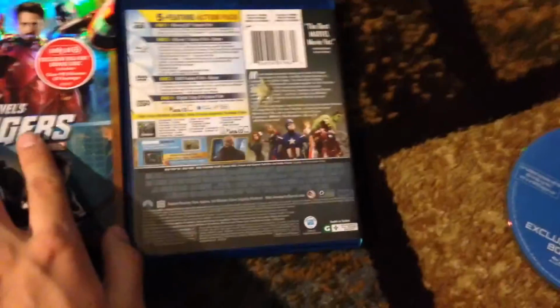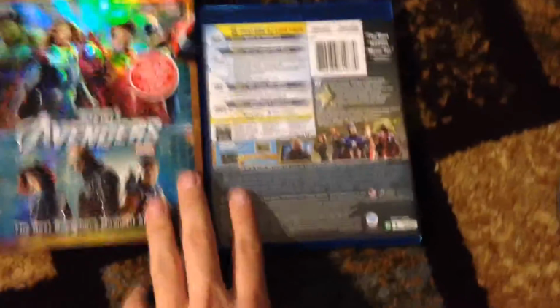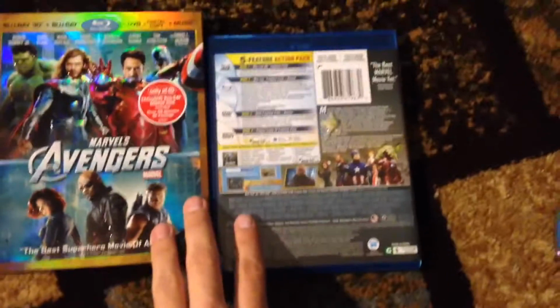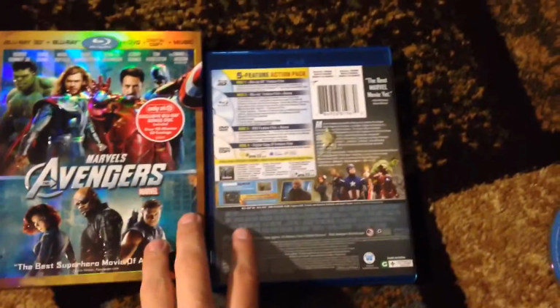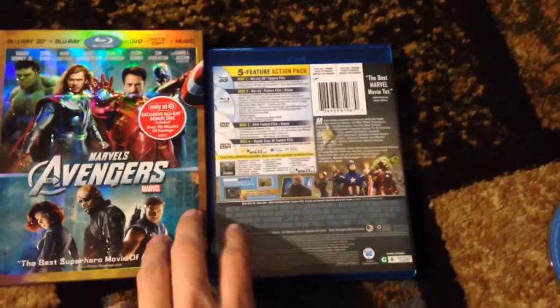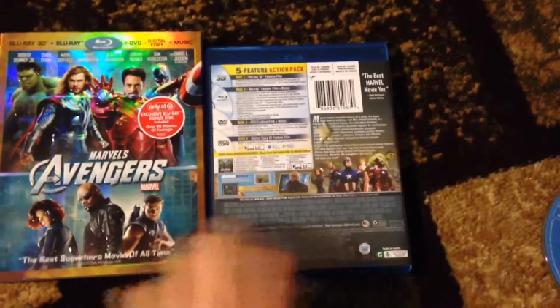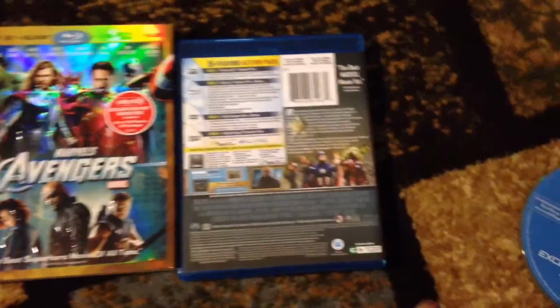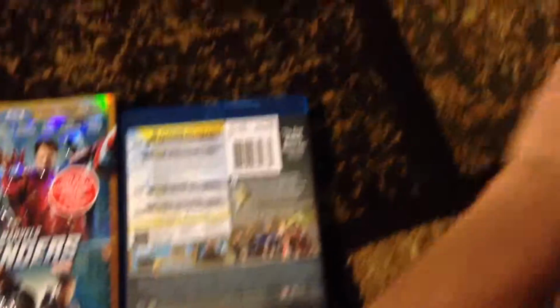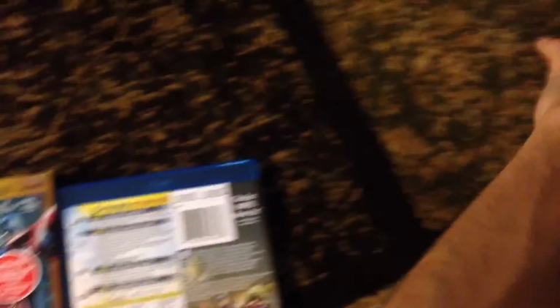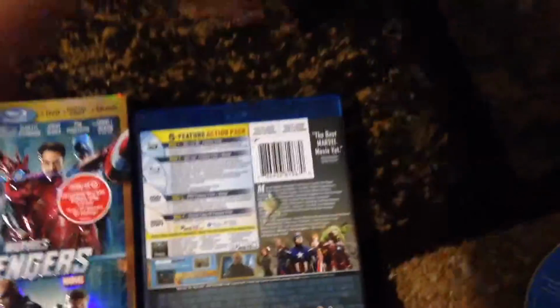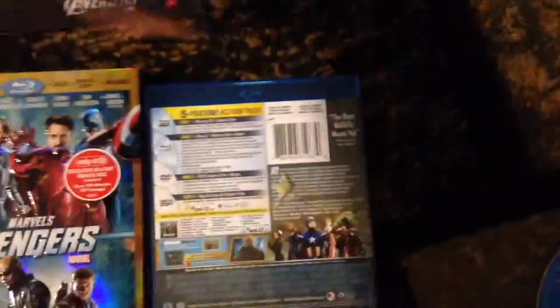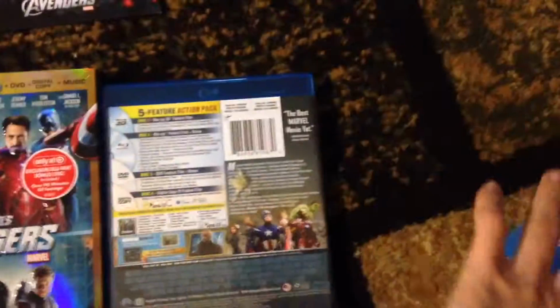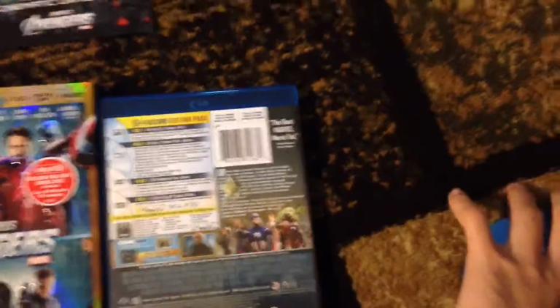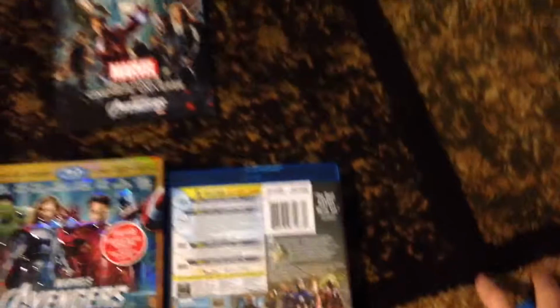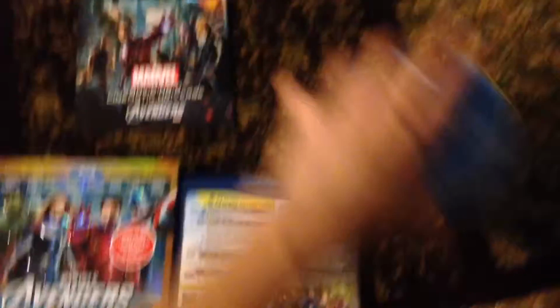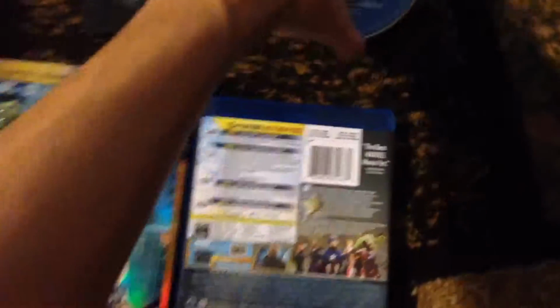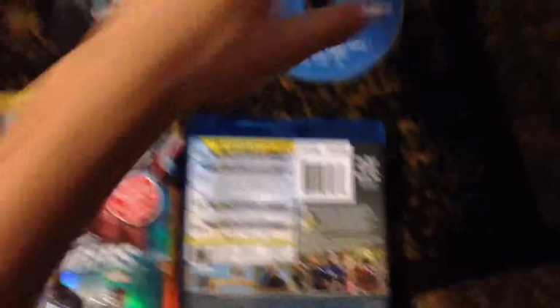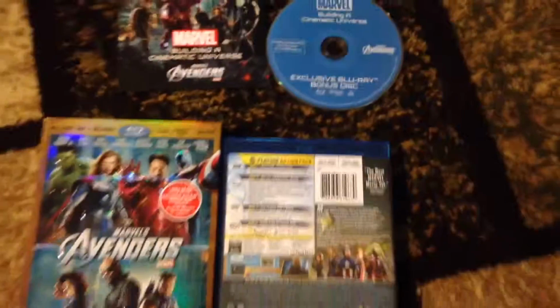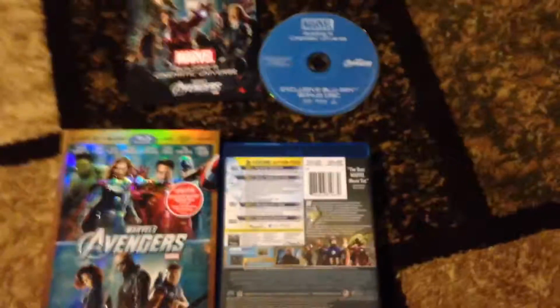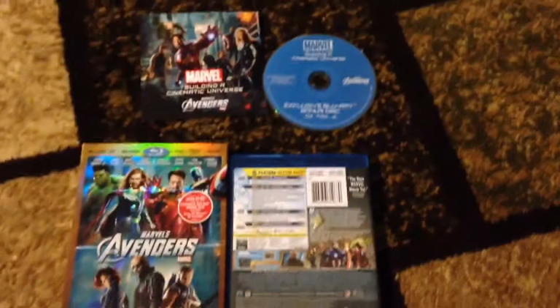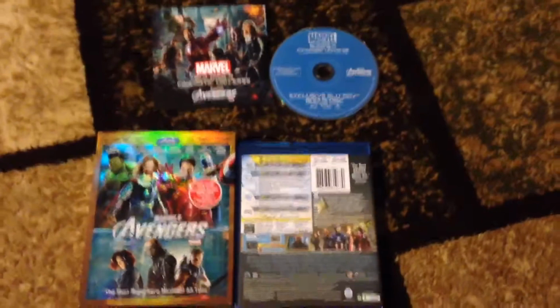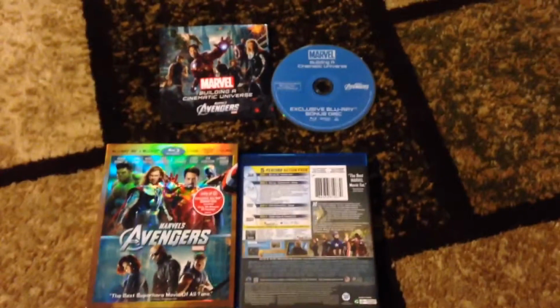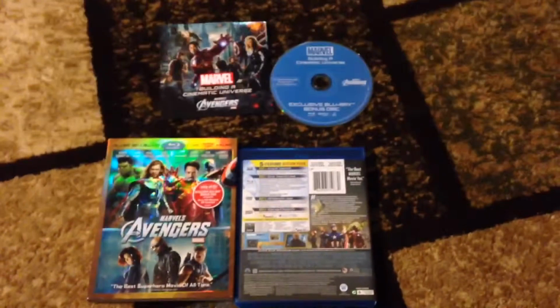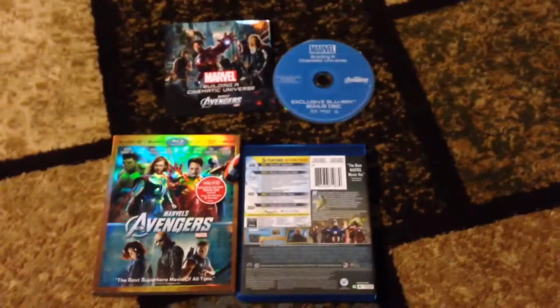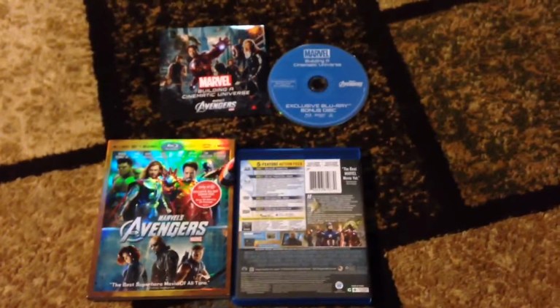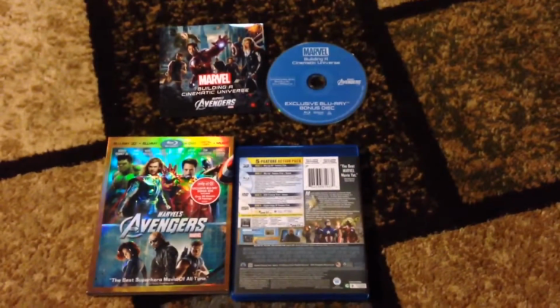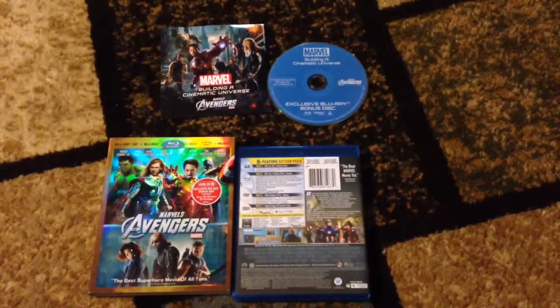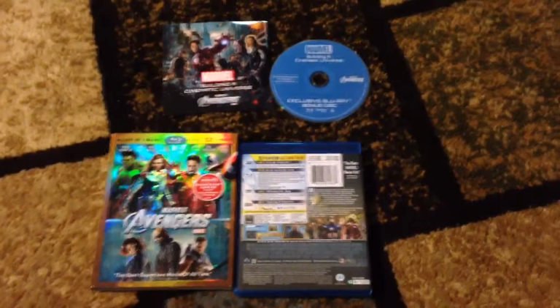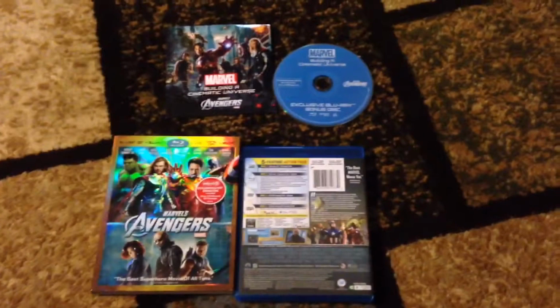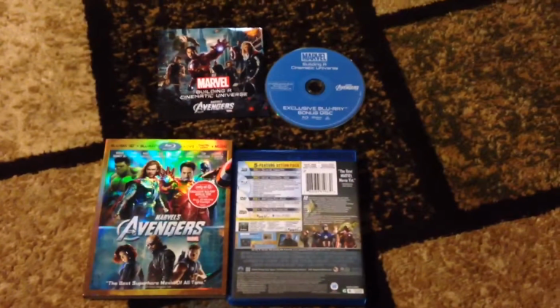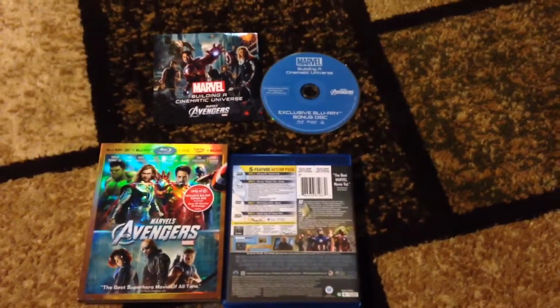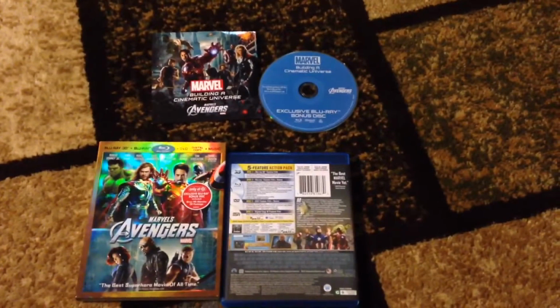So yeah, if you like this, please comment, like, and subscribe. I will have more coming in the future. Thank you guys, and check out my other unboxing videos. Bye.